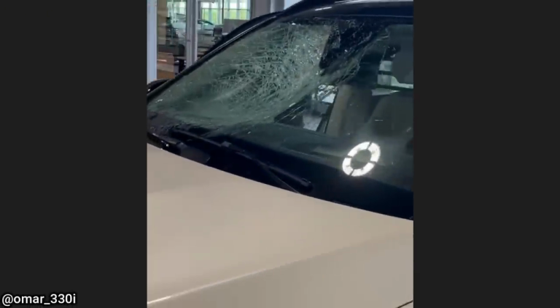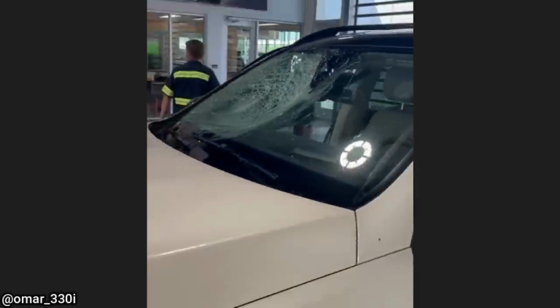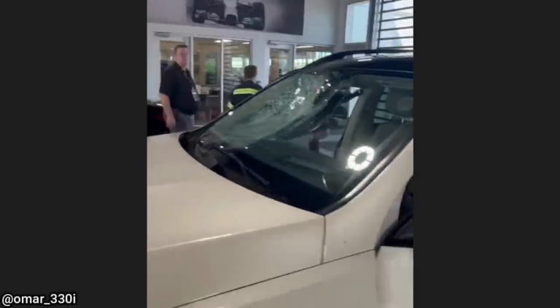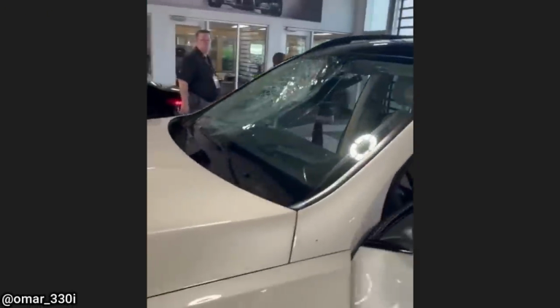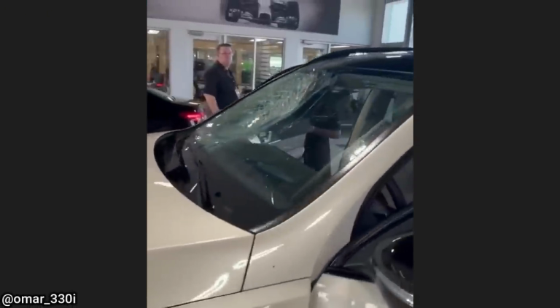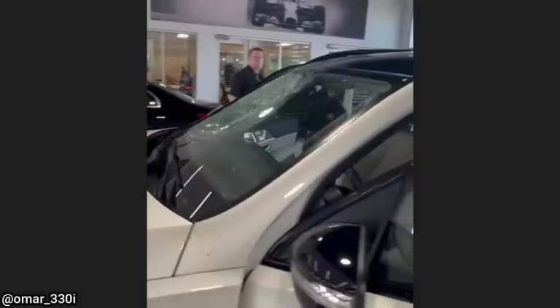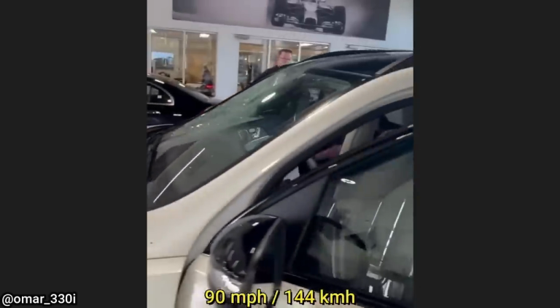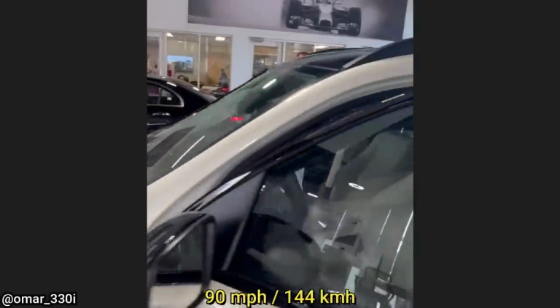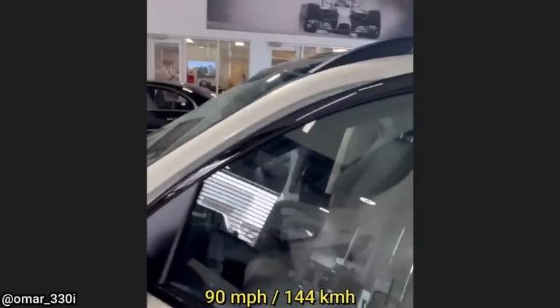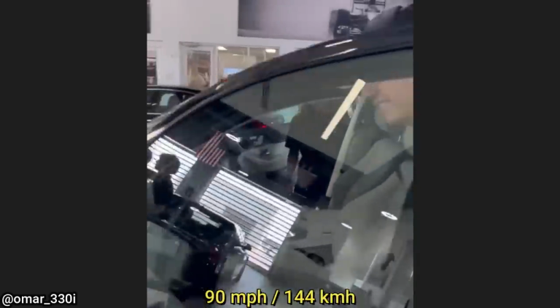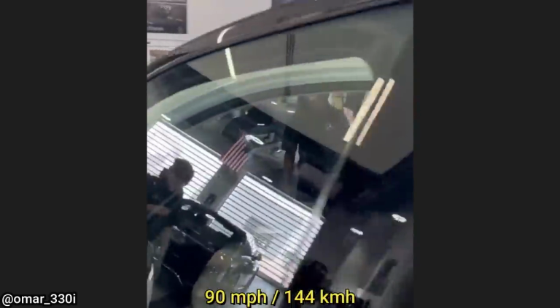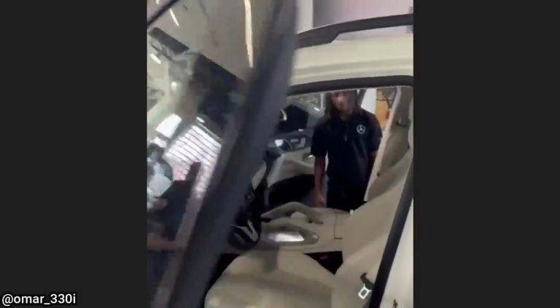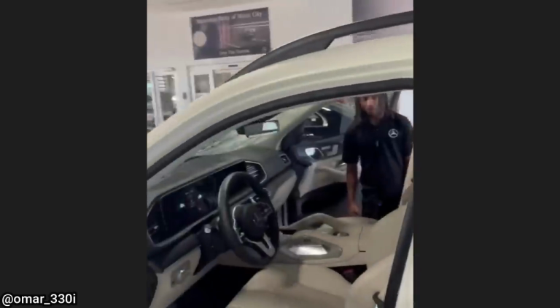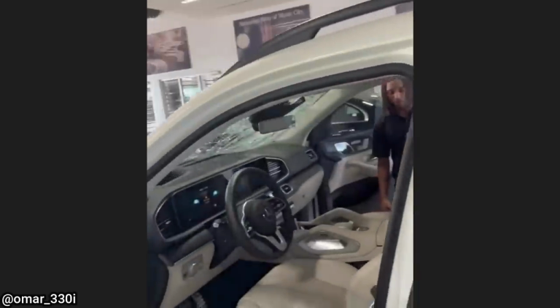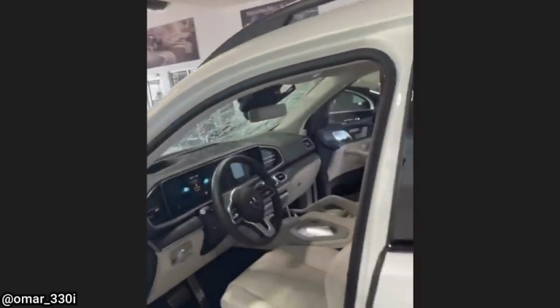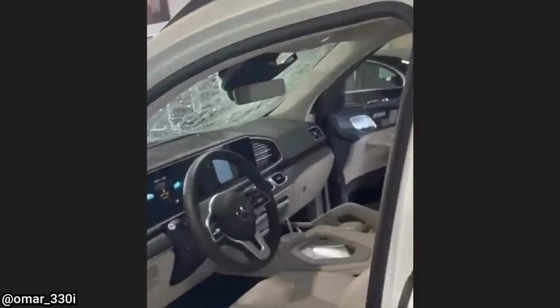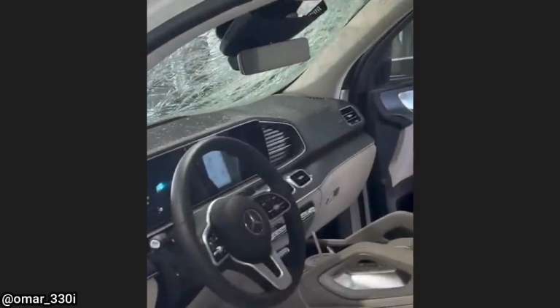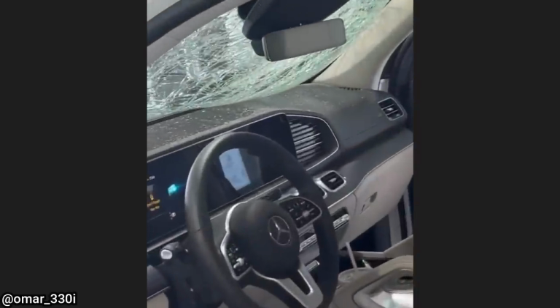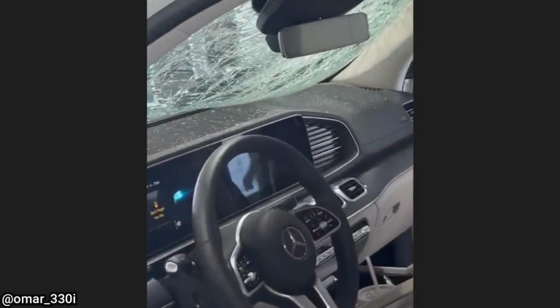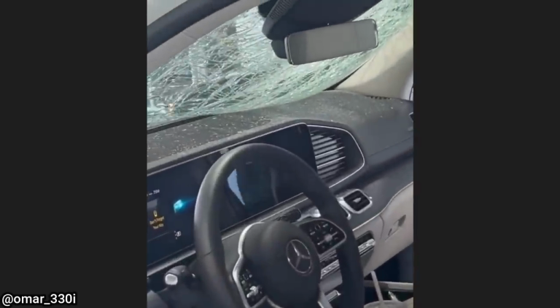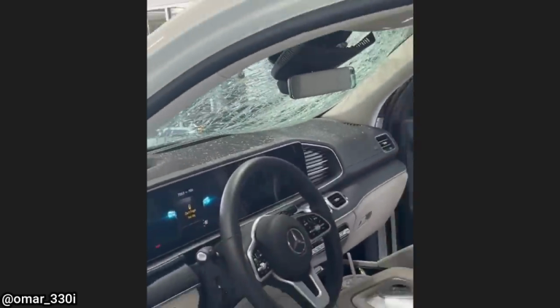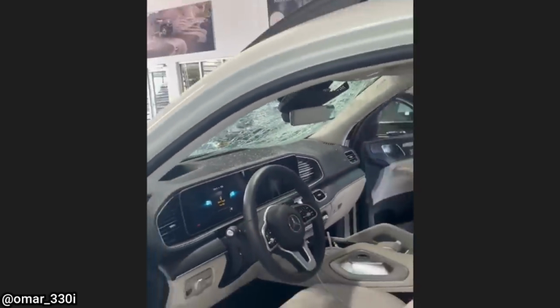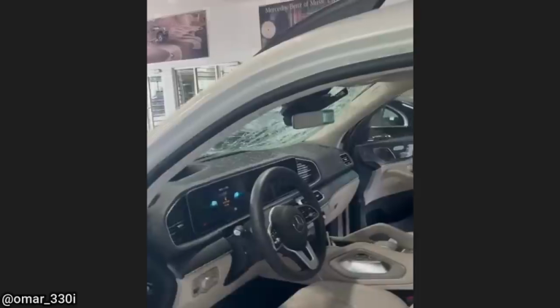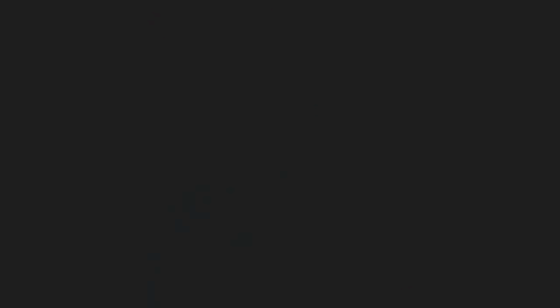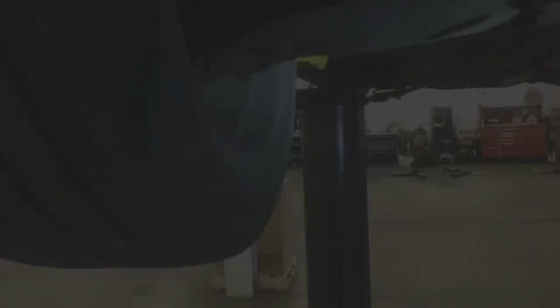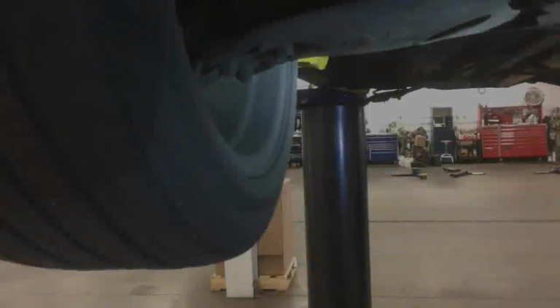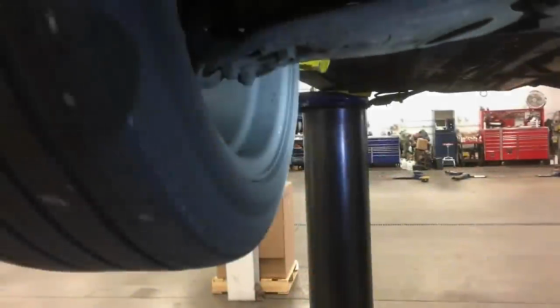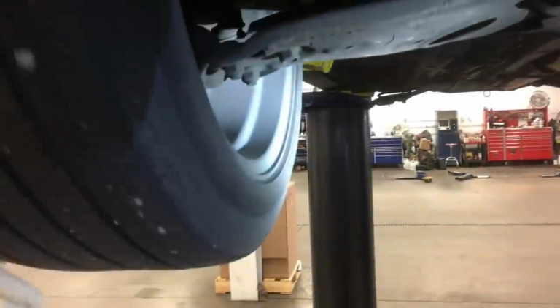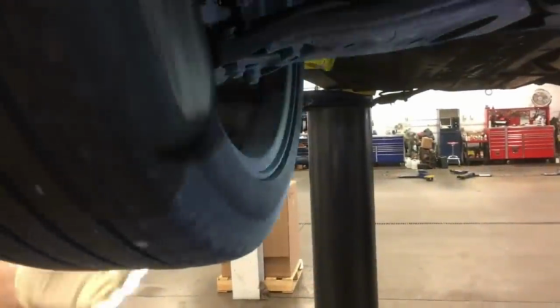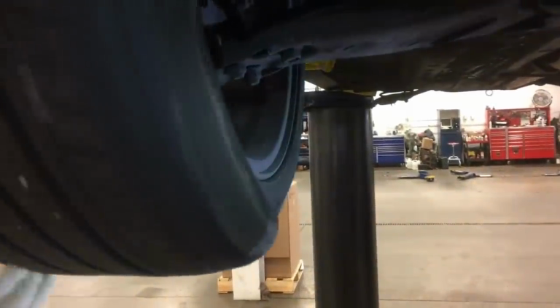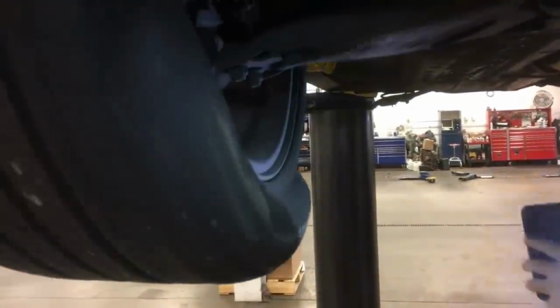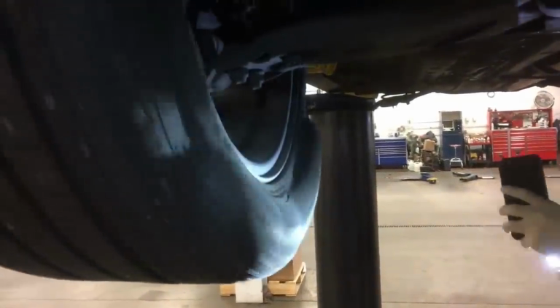This customer came in after they apparently hit a falcon while driving 90 miles per hour. Customer states they have a slight vibration at highway speeds.